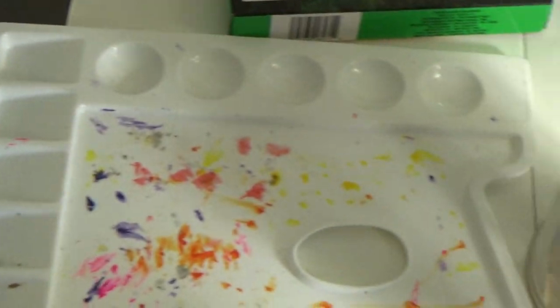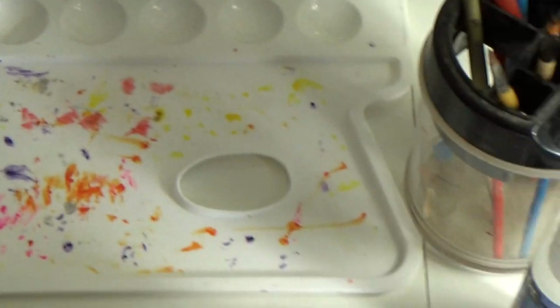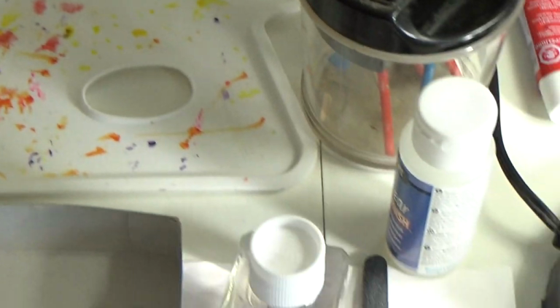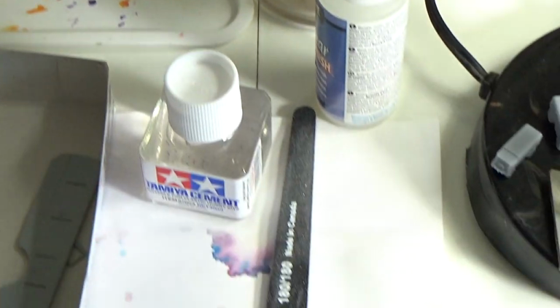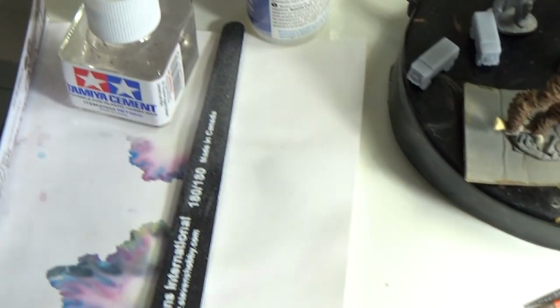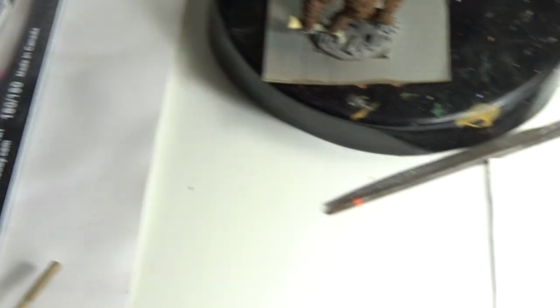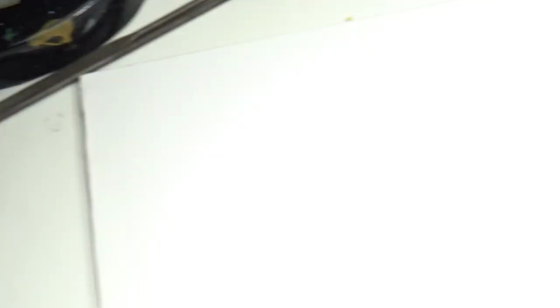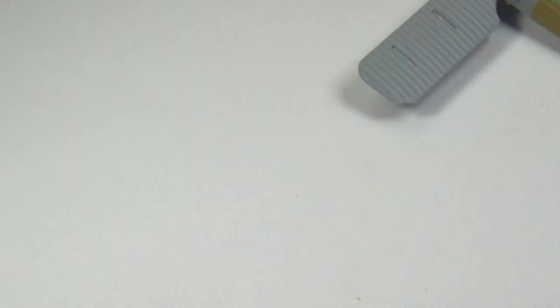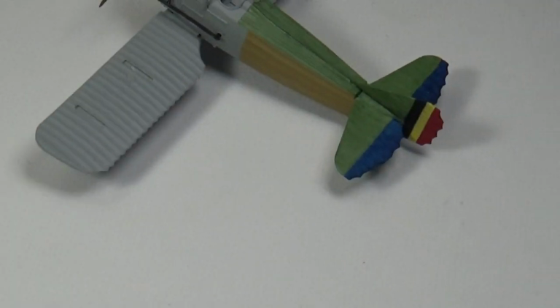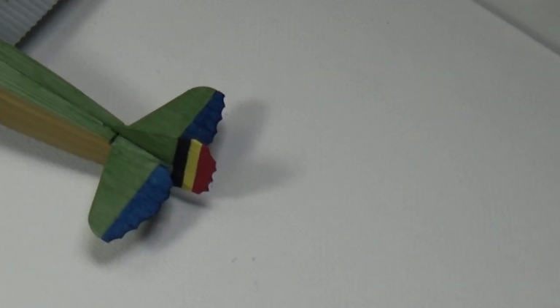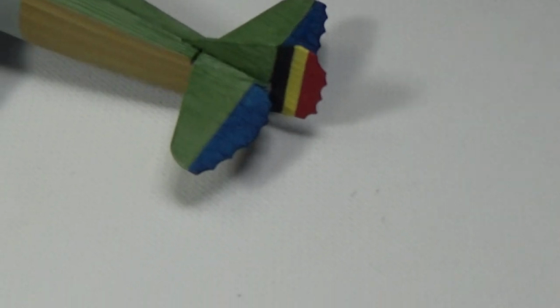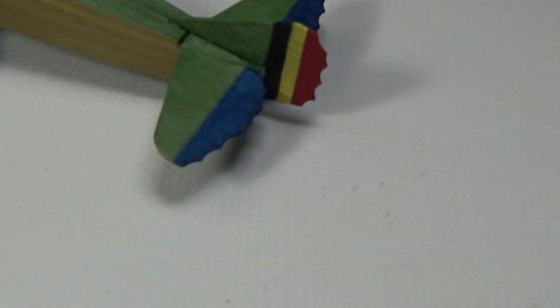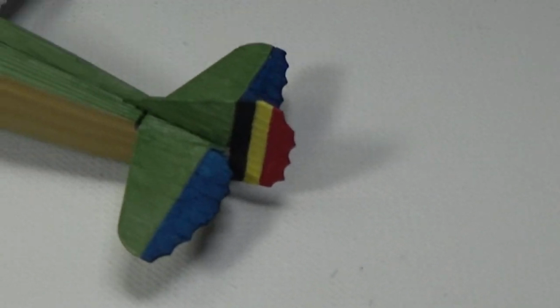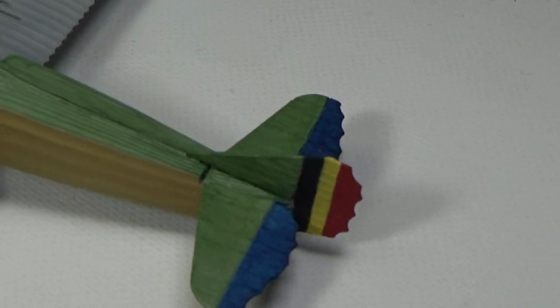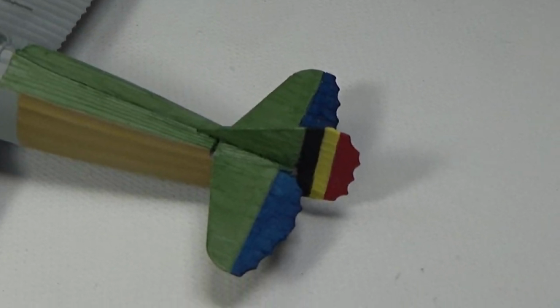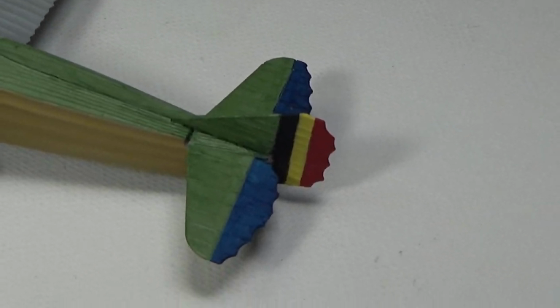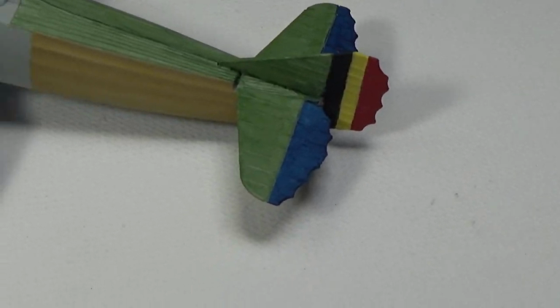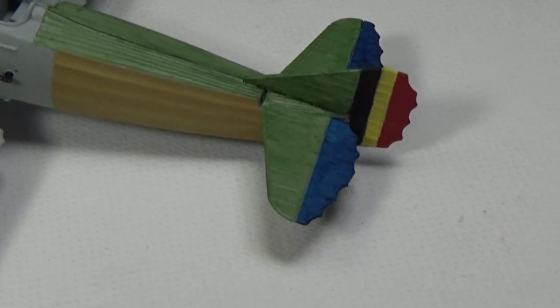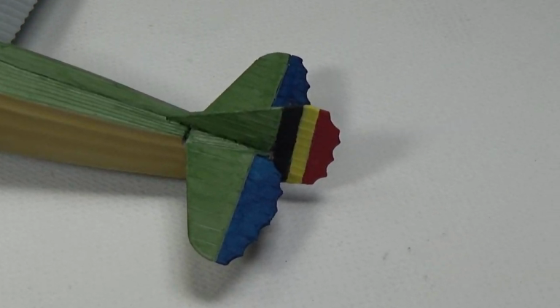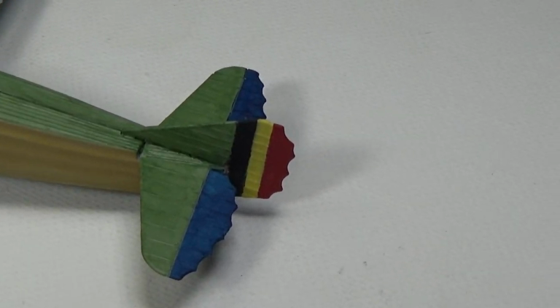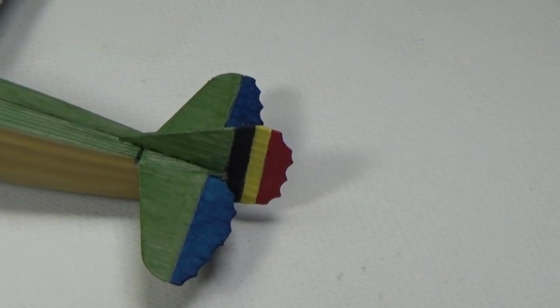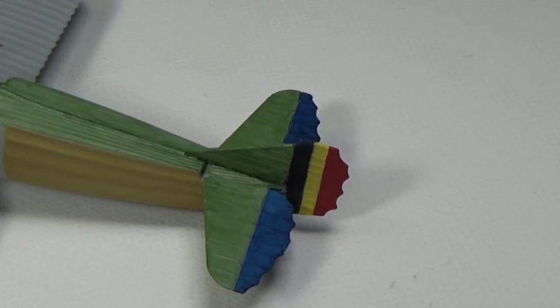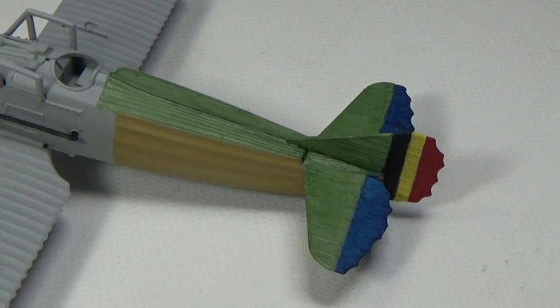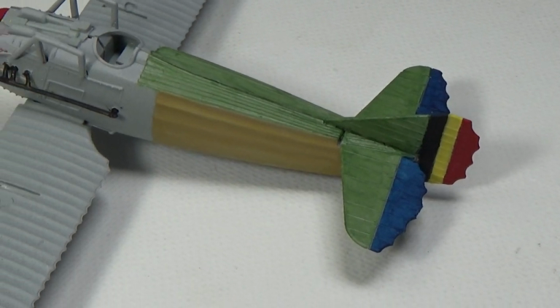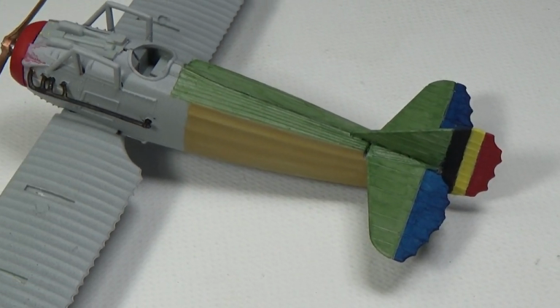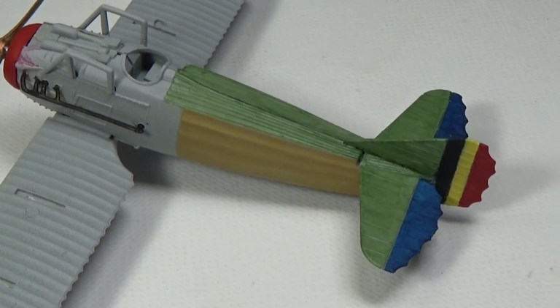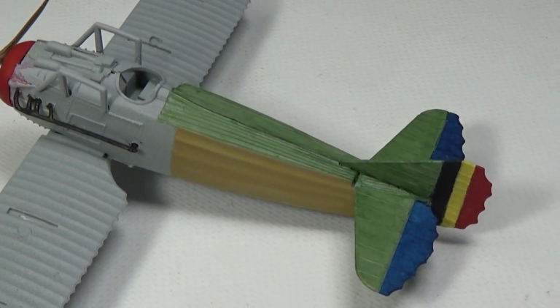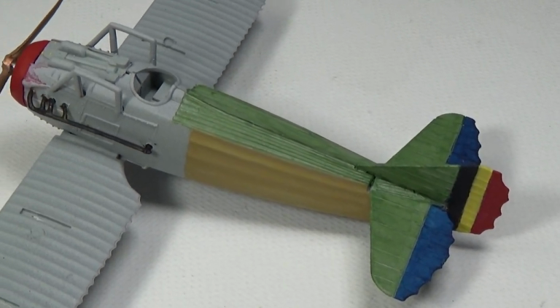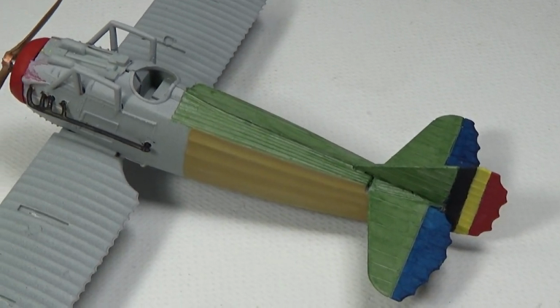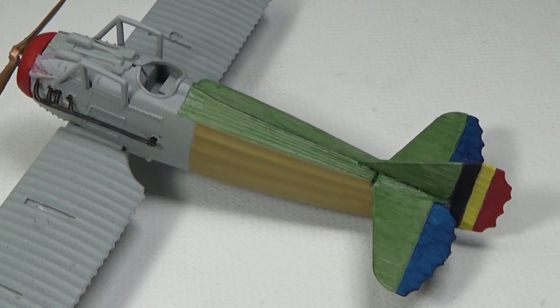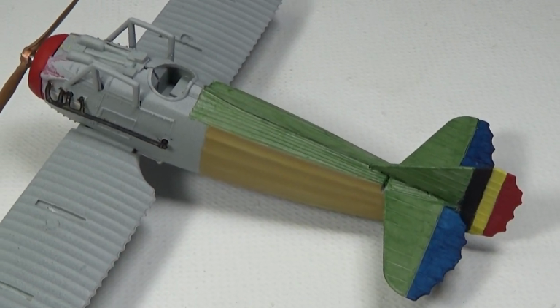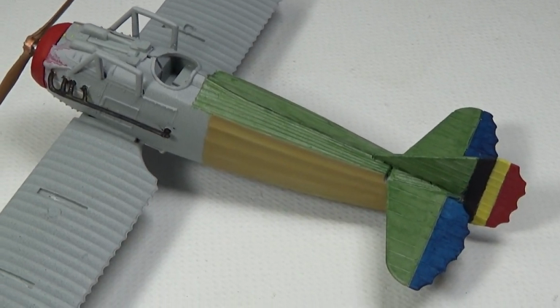So that's that. I'm happy. Like I said, I wanted to see if the color combos would work, and so far so good. Okay, hope you're having a great time. See ya.